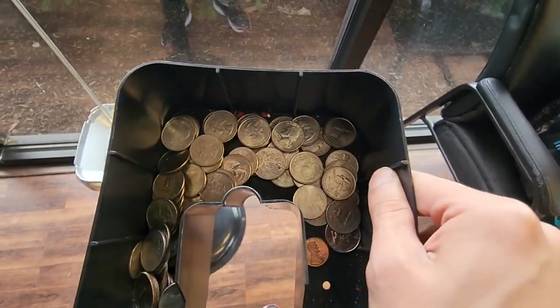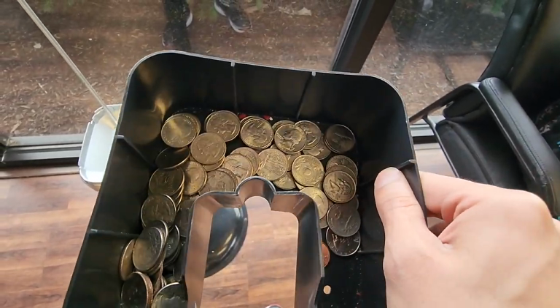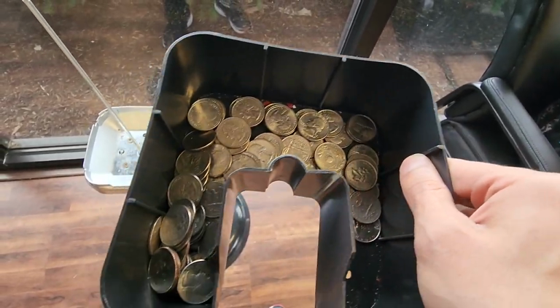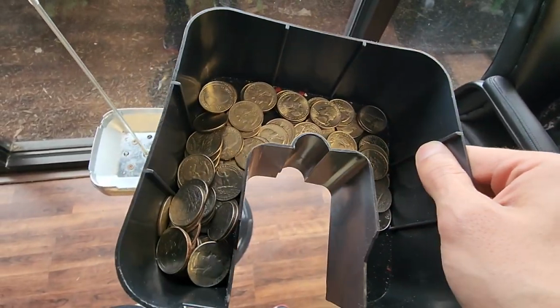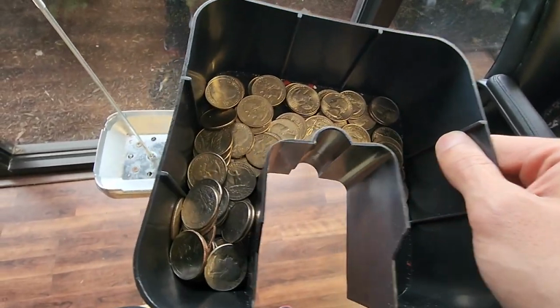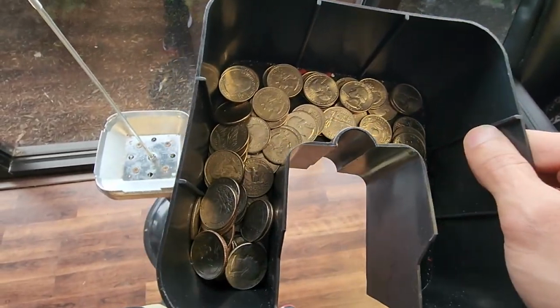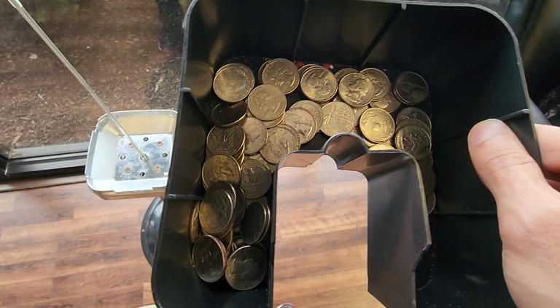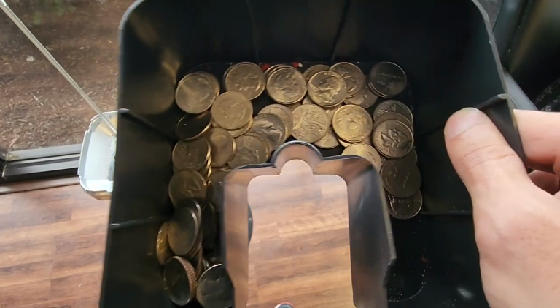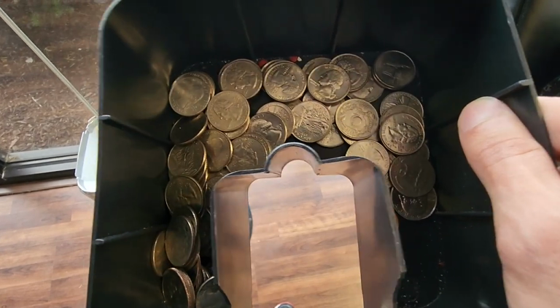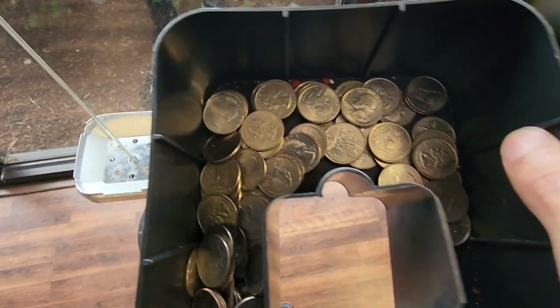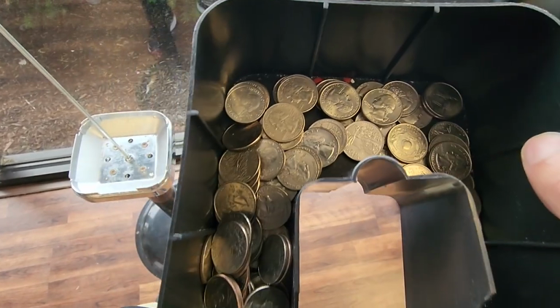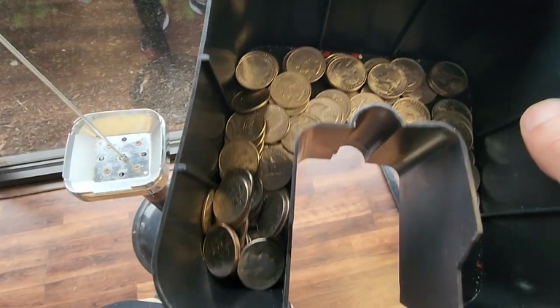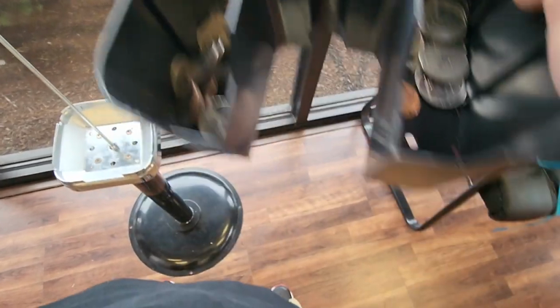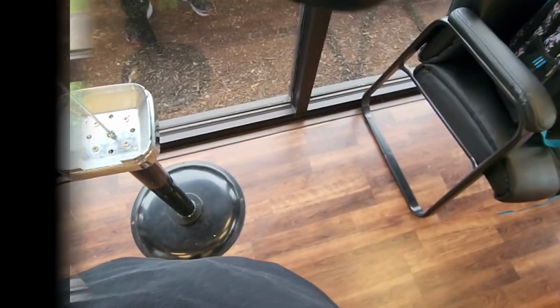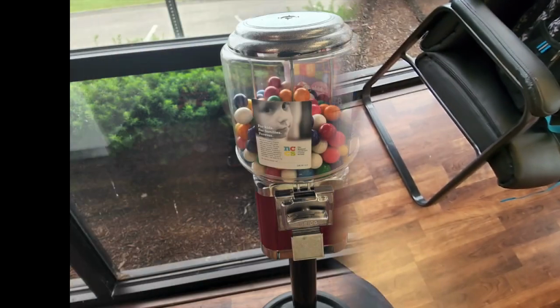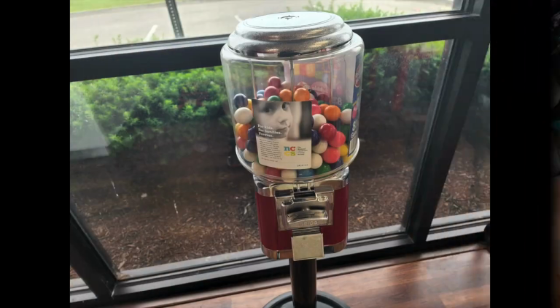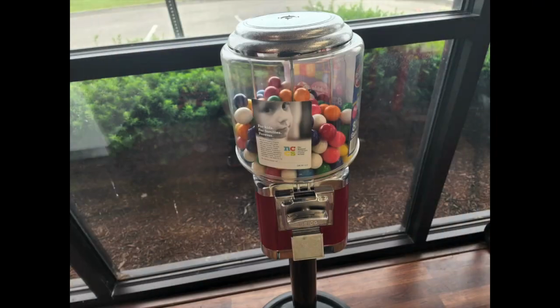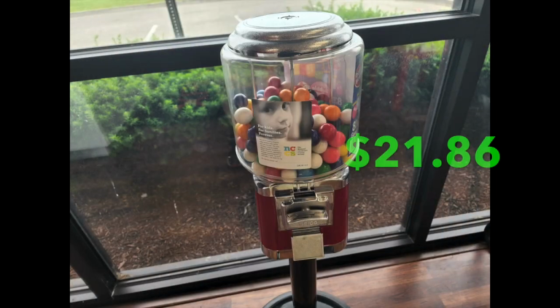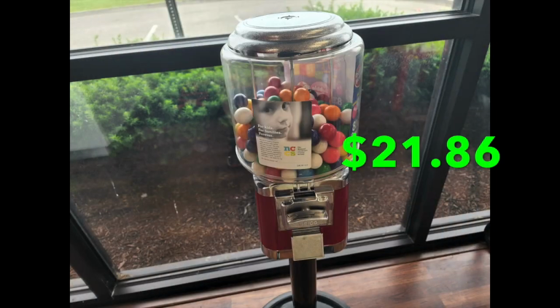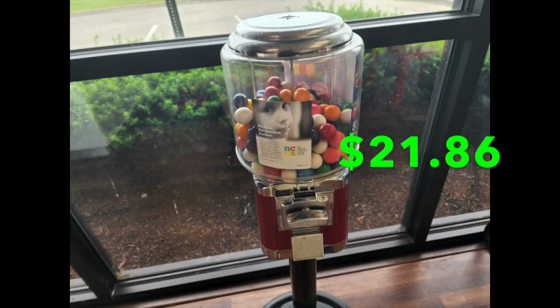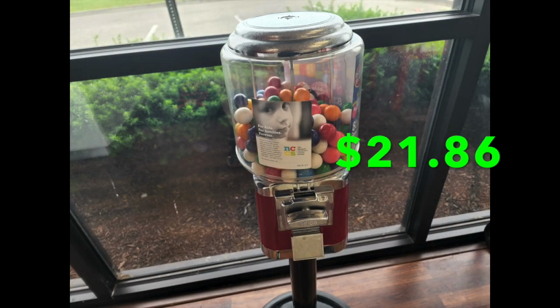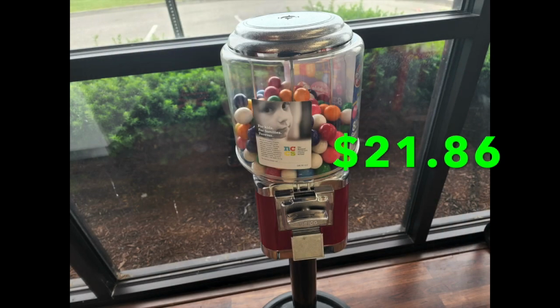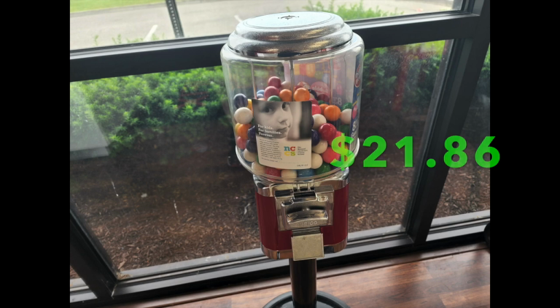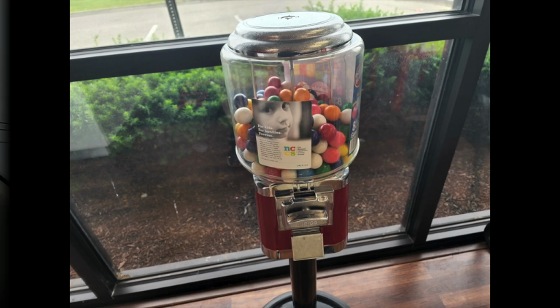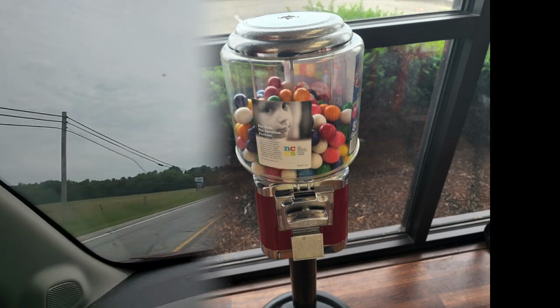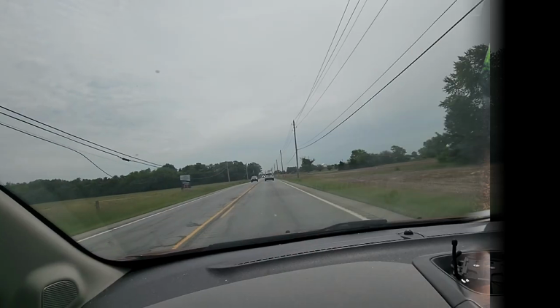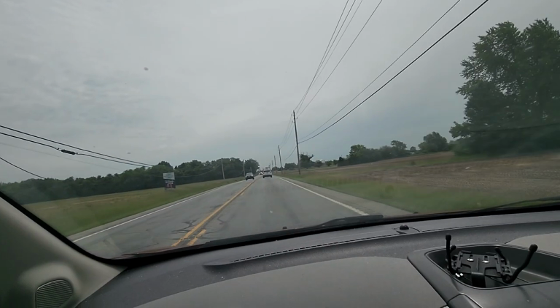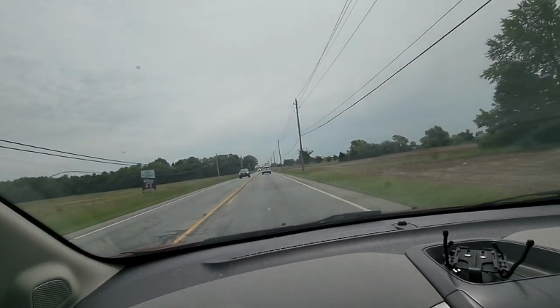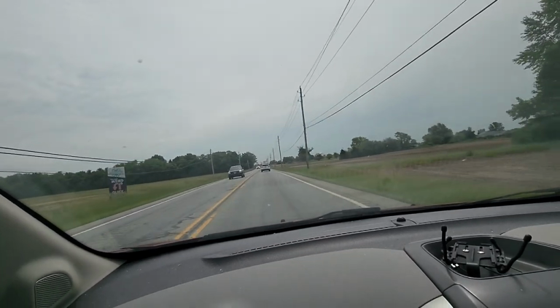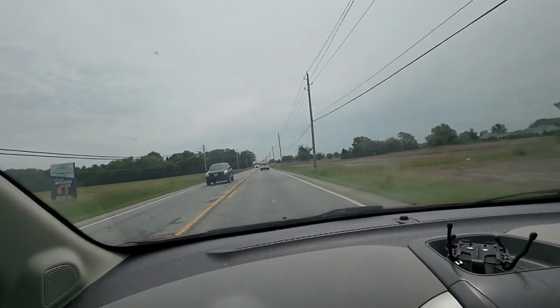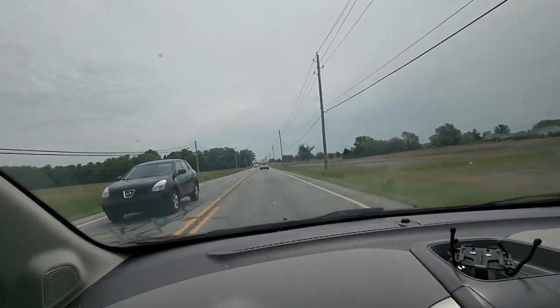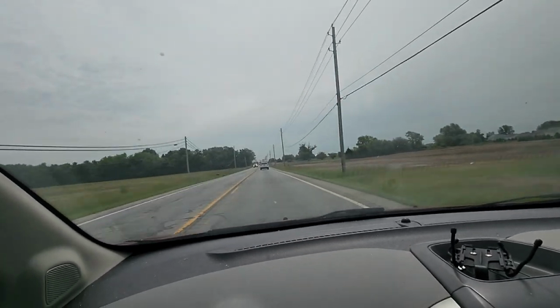This machine is usually on the slower side, but because I couldn't collect for a while, you're looking at about three months here, and we did $21.86 — which is about what I would expect.